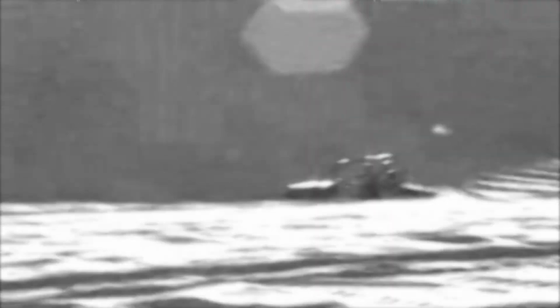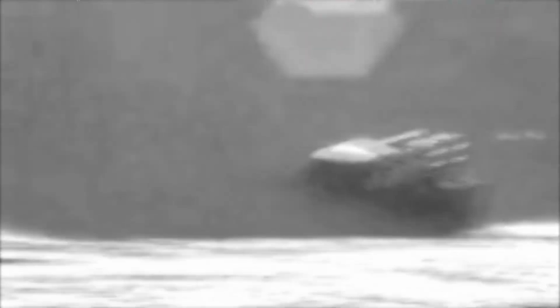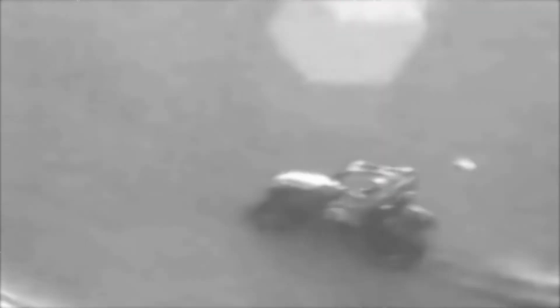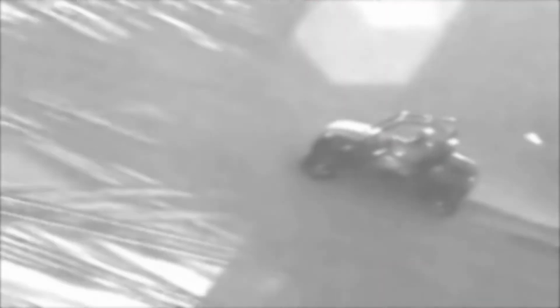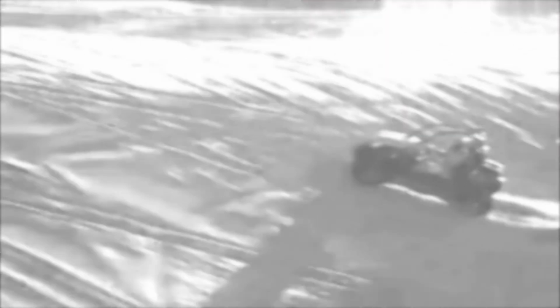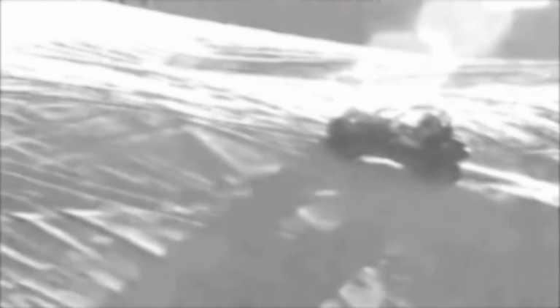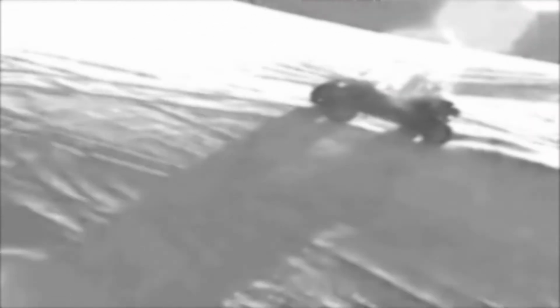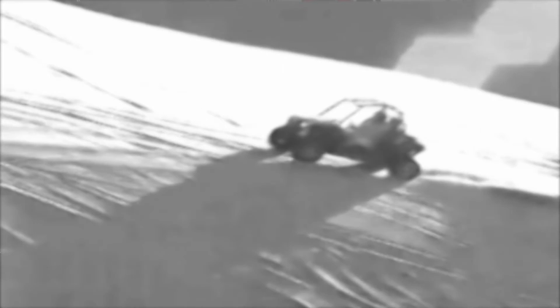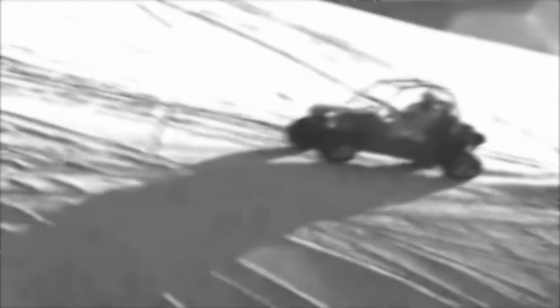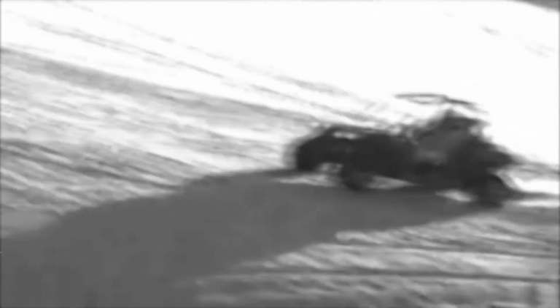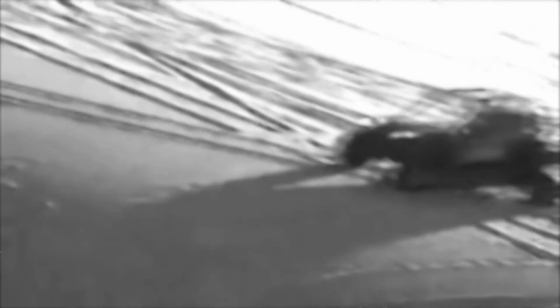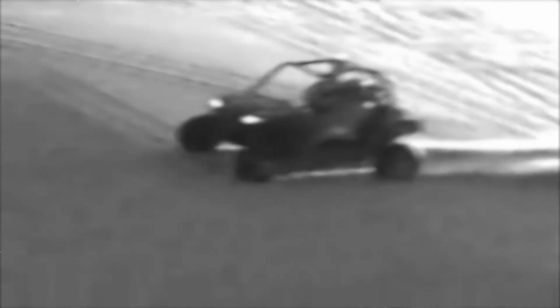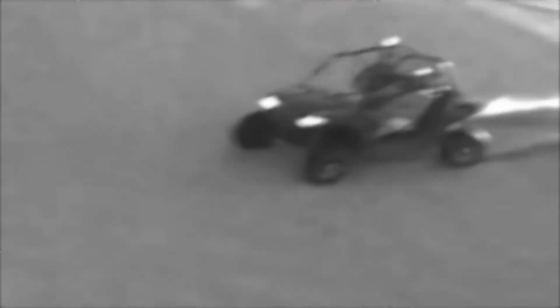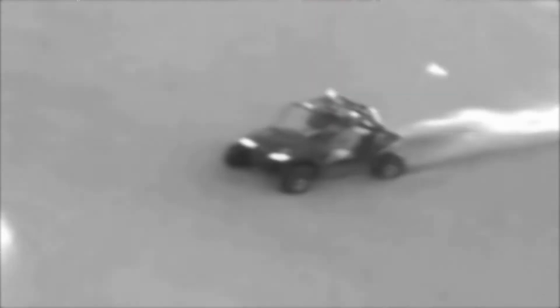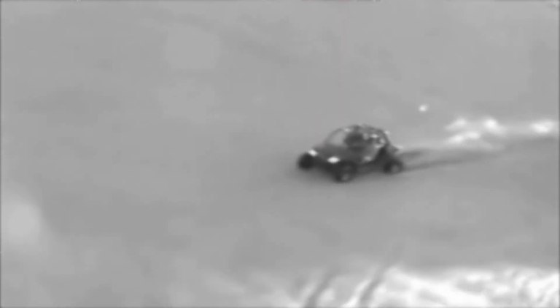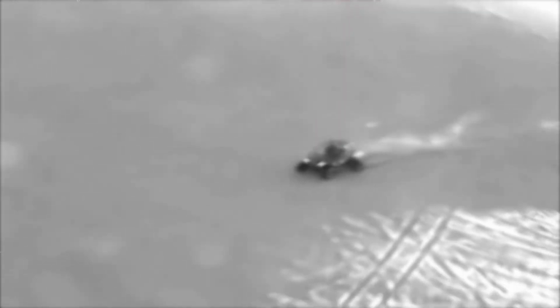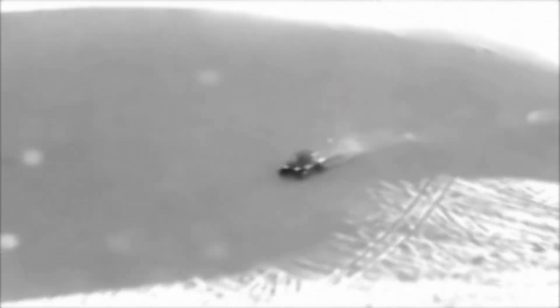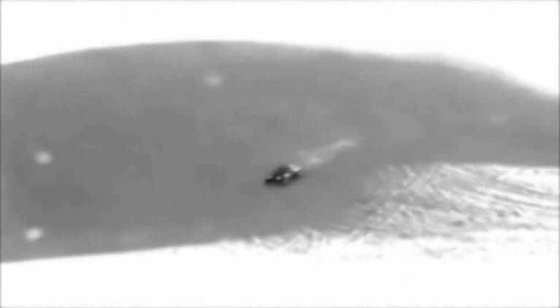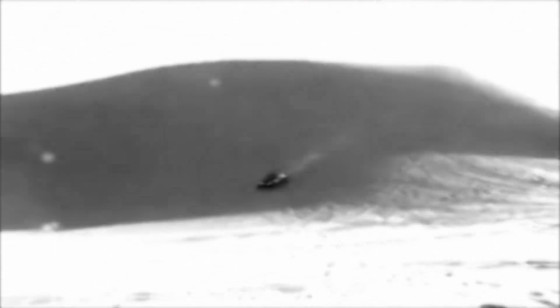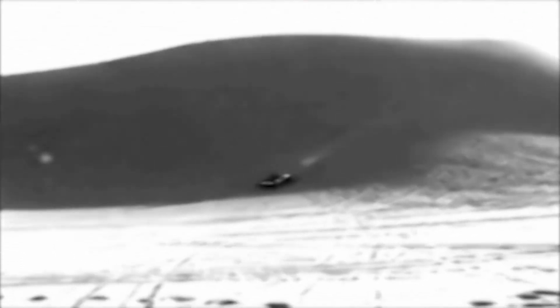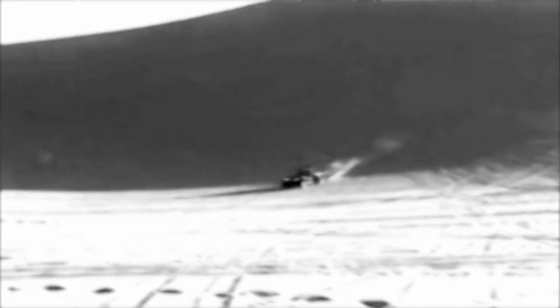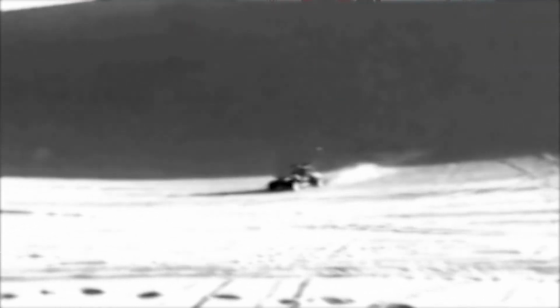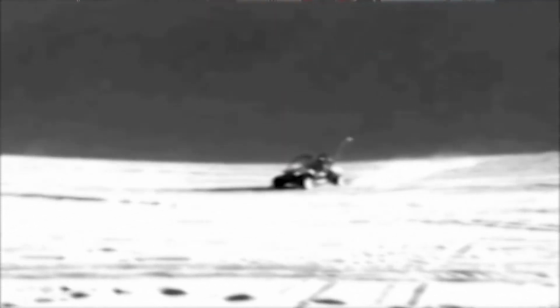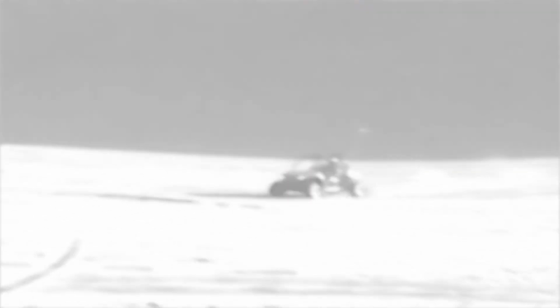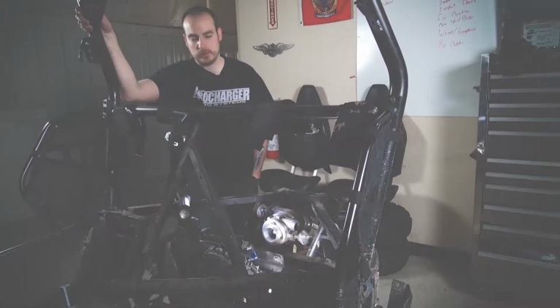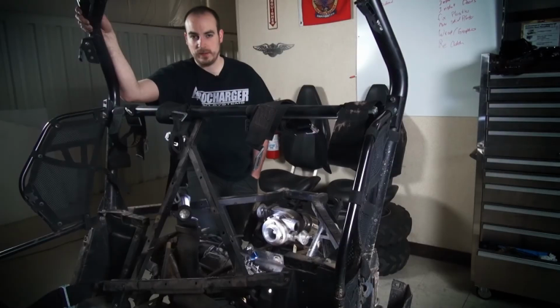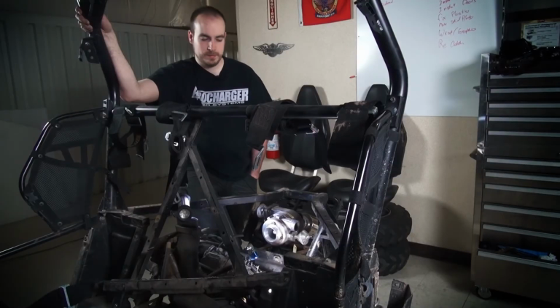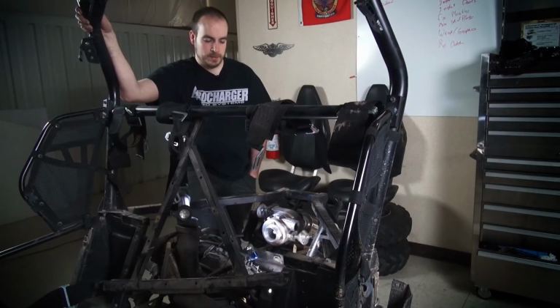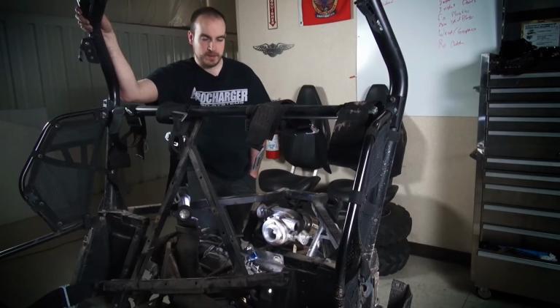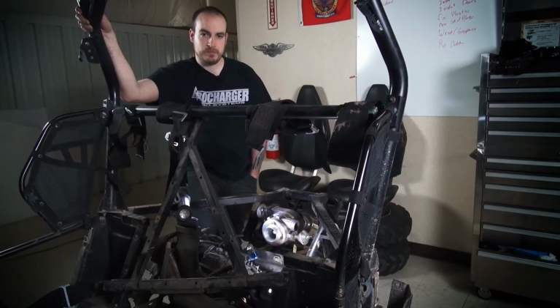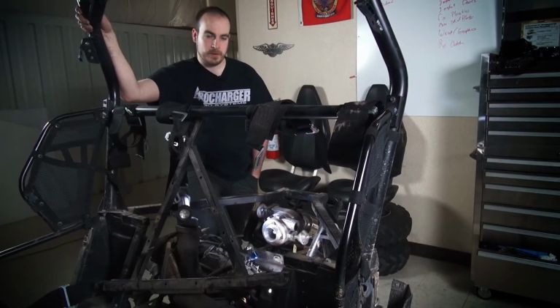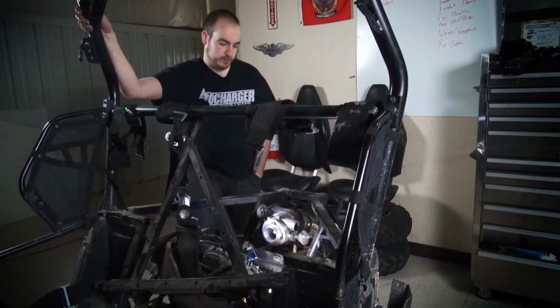We've tried just about everything — different intercoolers, different fuel systems, different clutching — everything you can possibly imagine, we've done it. Just to prove out what works, what doesn't, and make the kit better for you, the consumer.